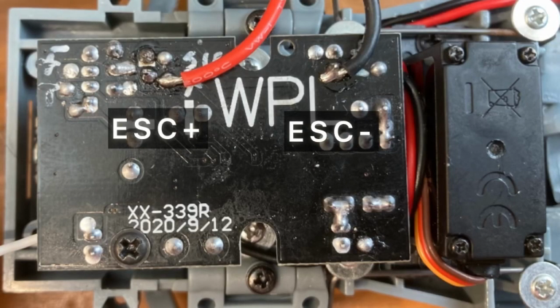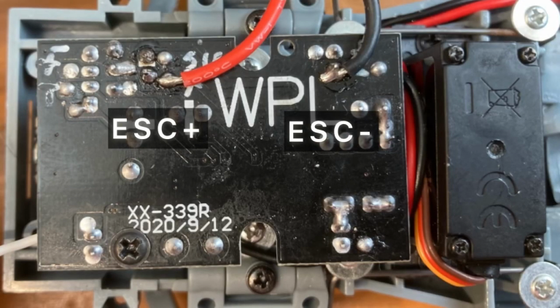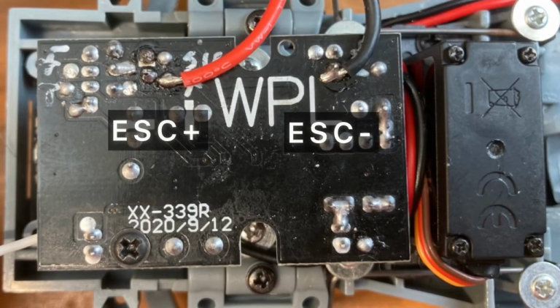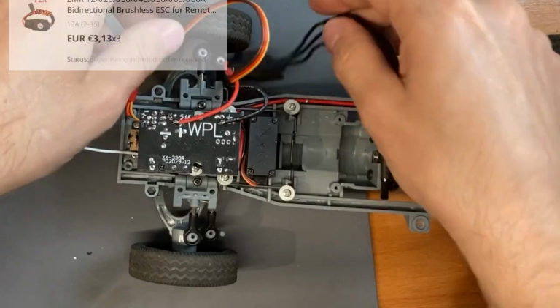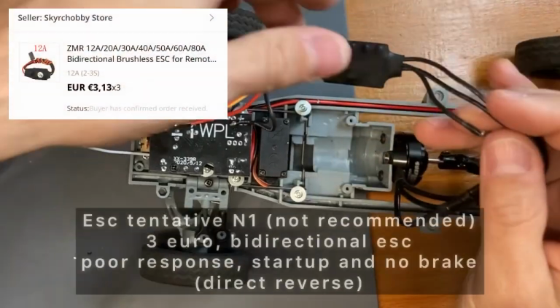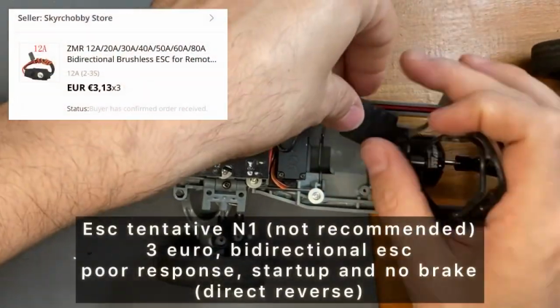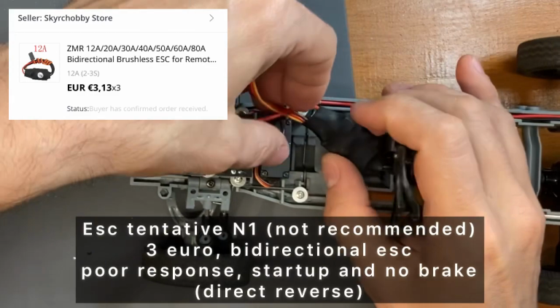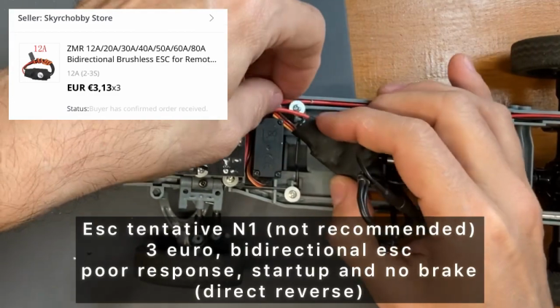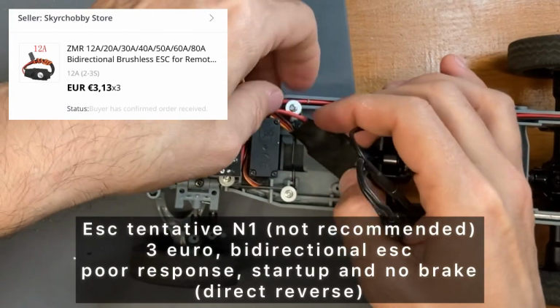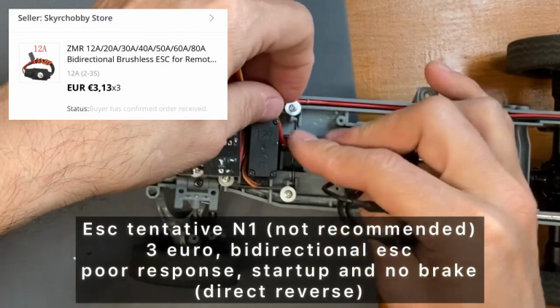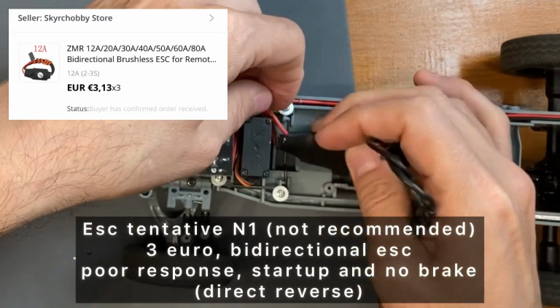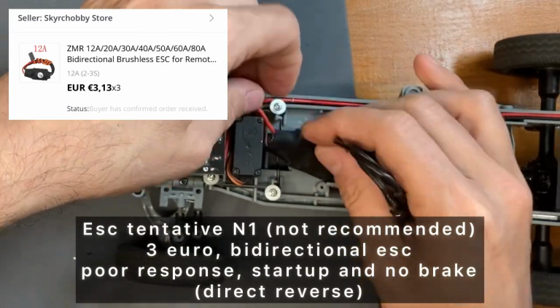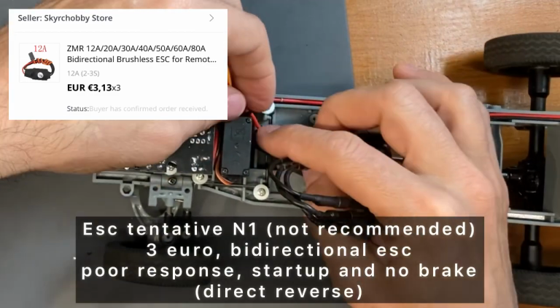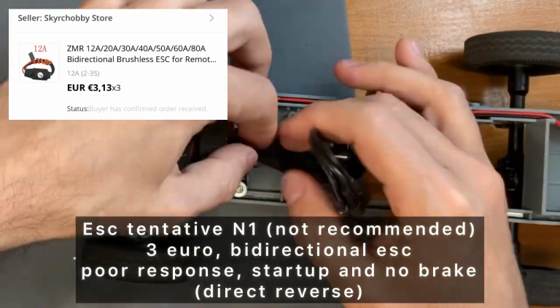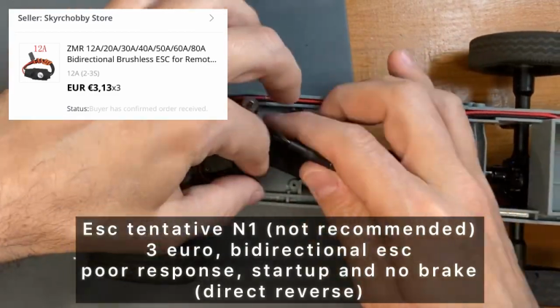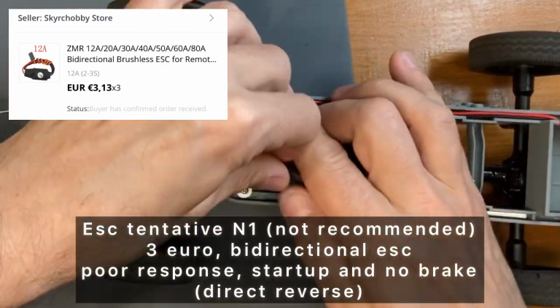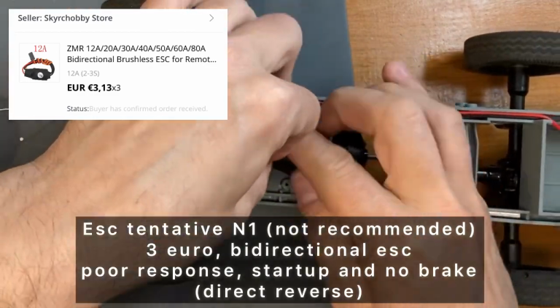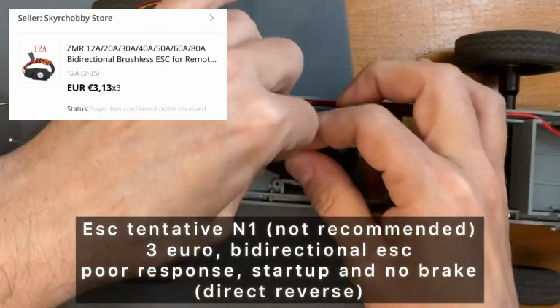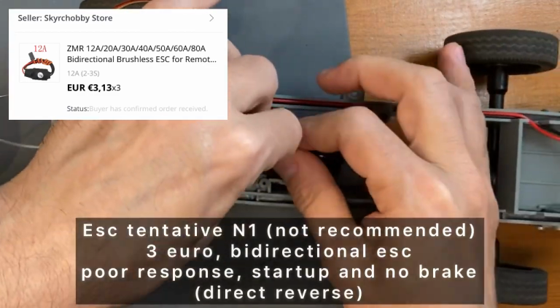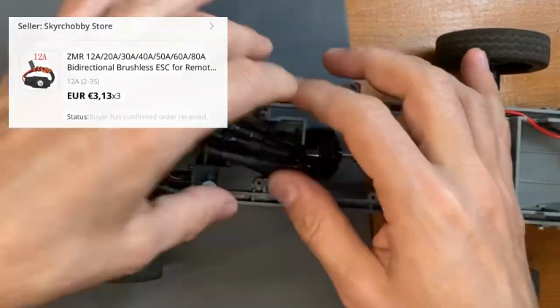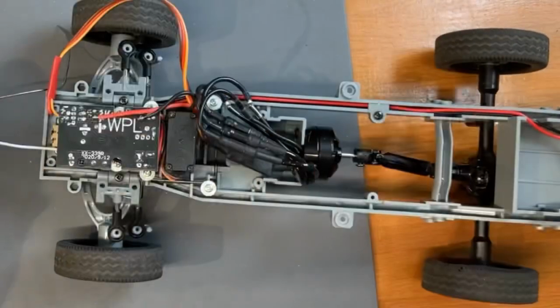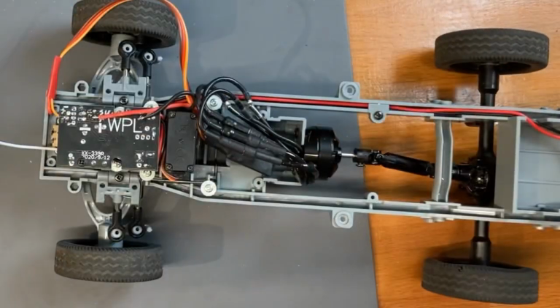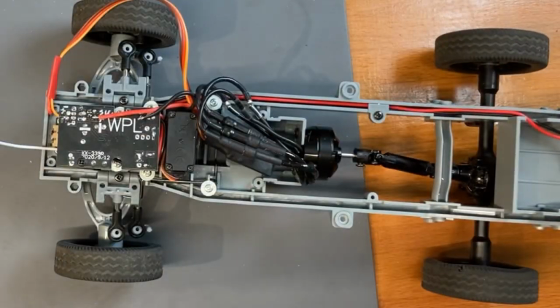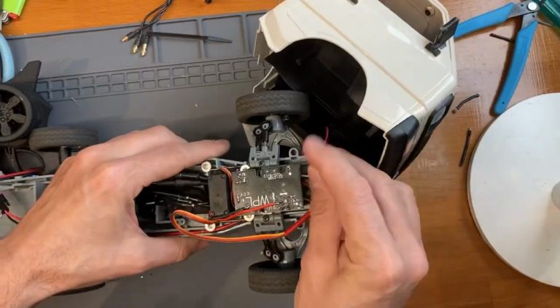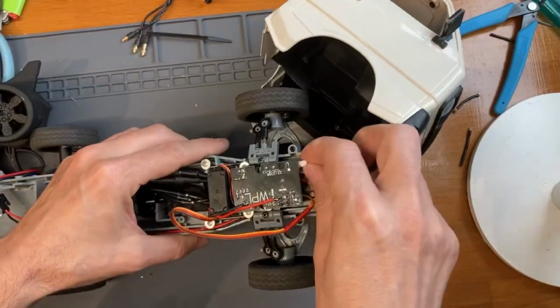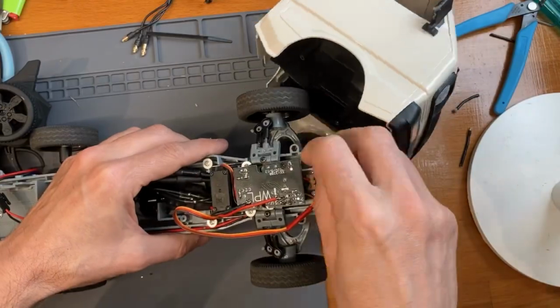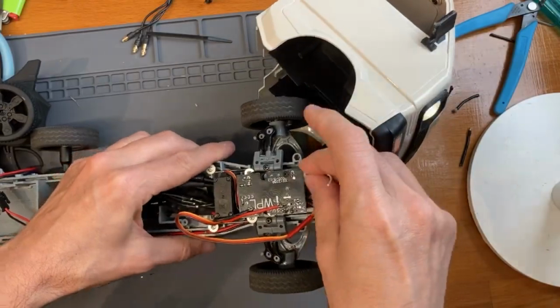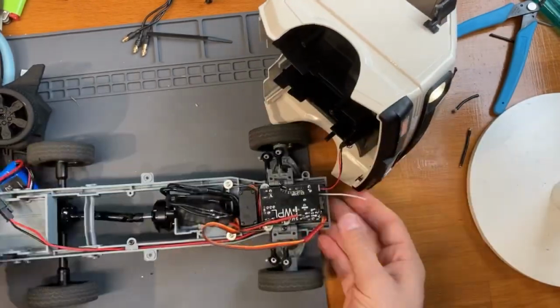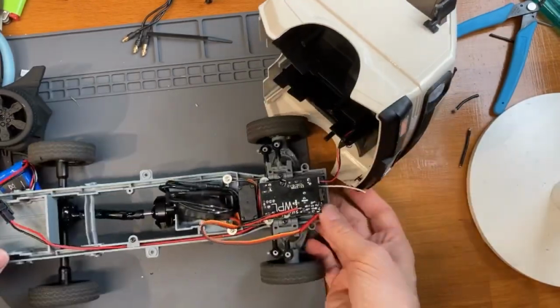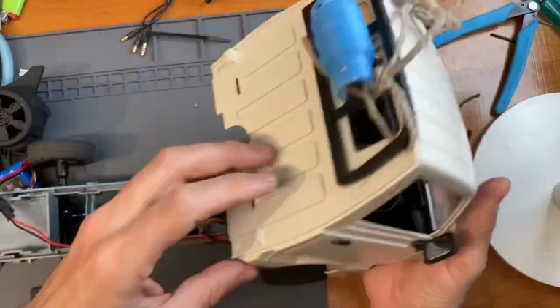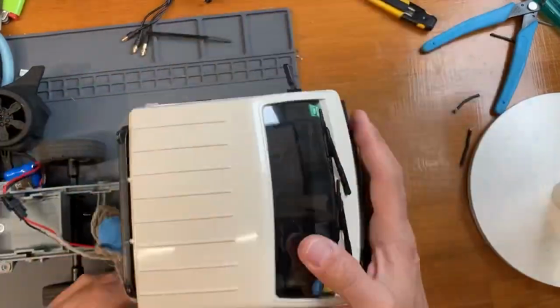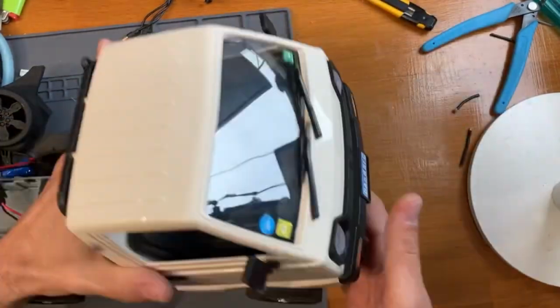The first attempt is a super cheap 3 euro bidirectional ESC, but I don't recommend this. I just wanted to try the most cheap combination.